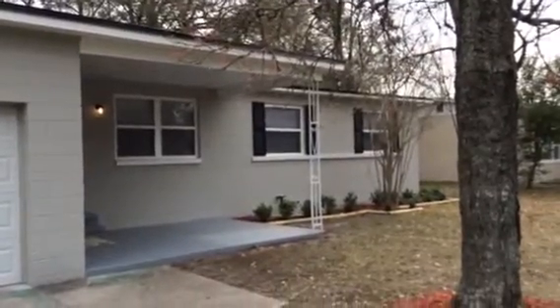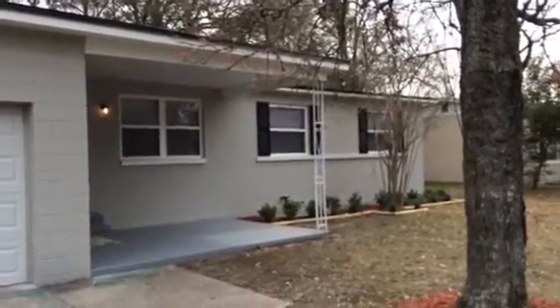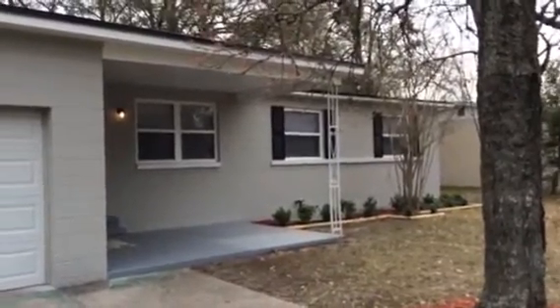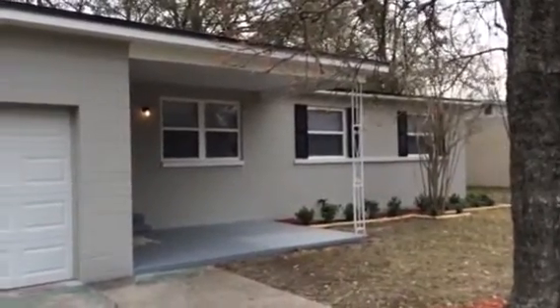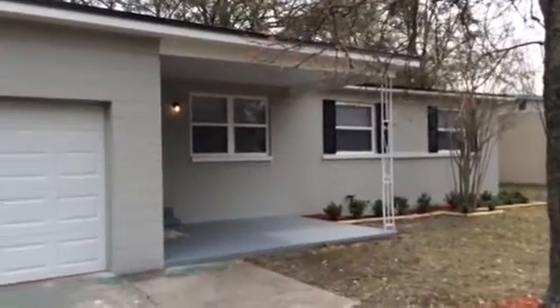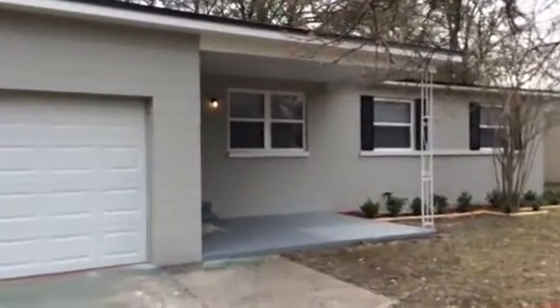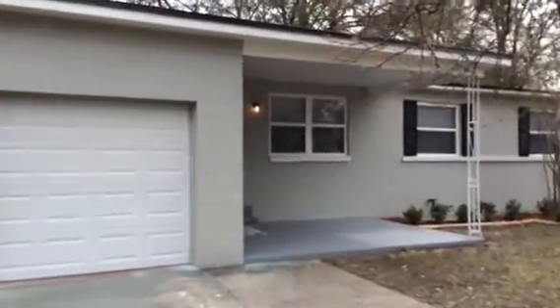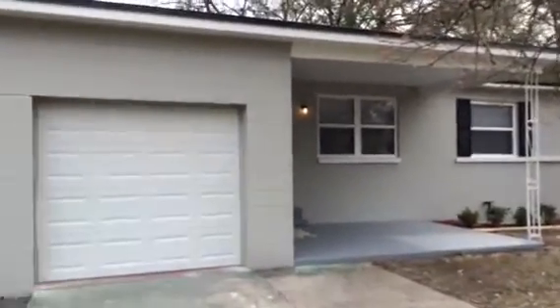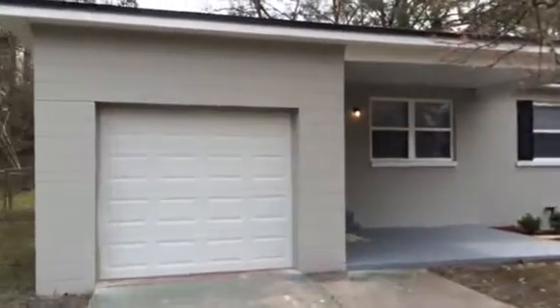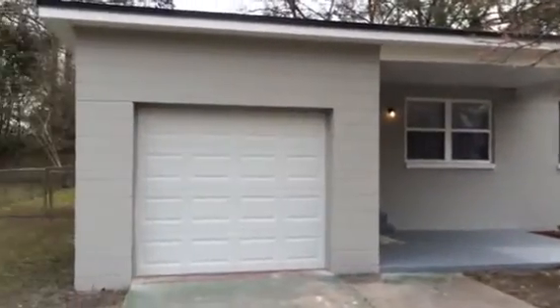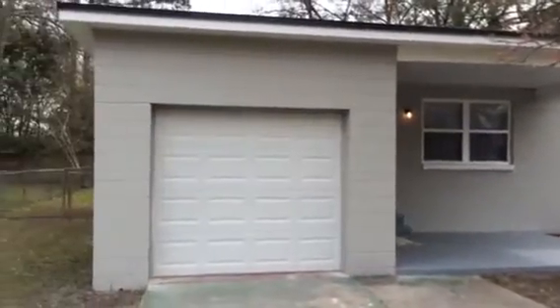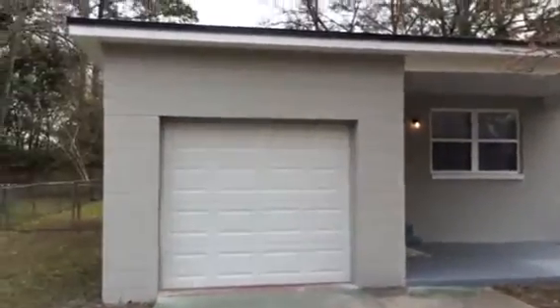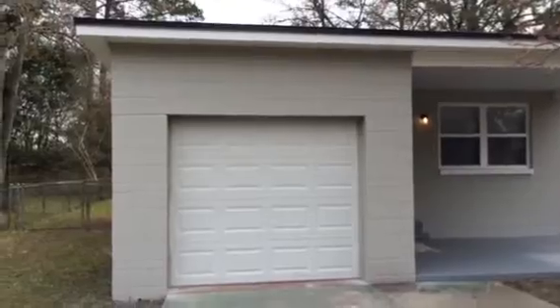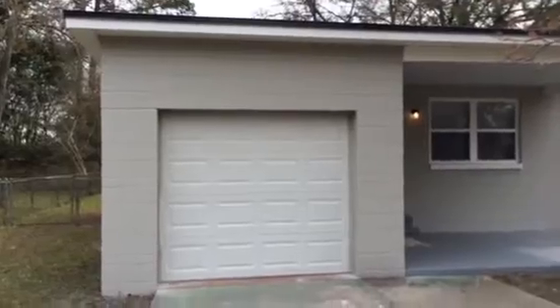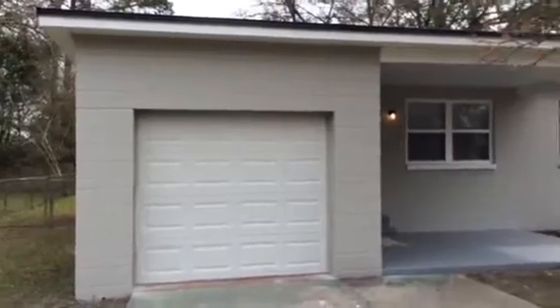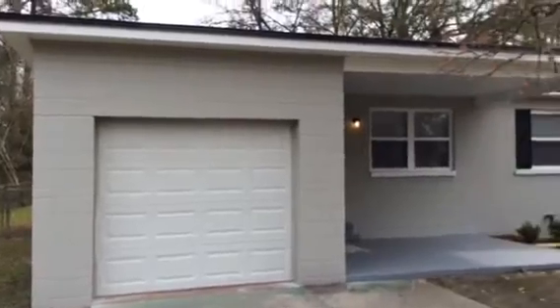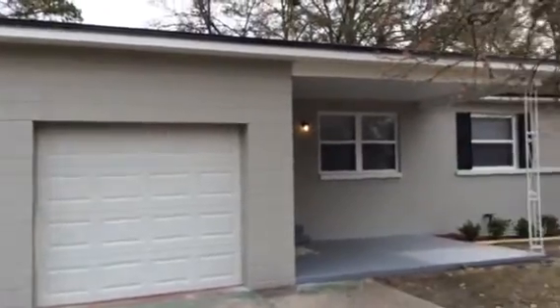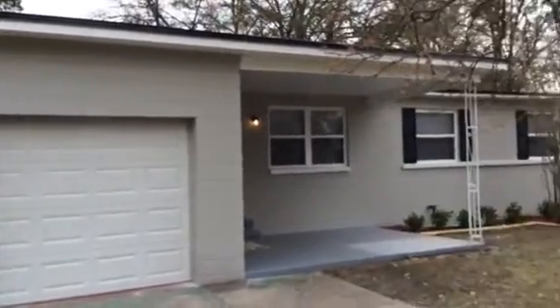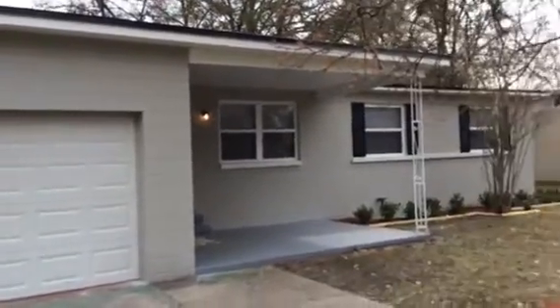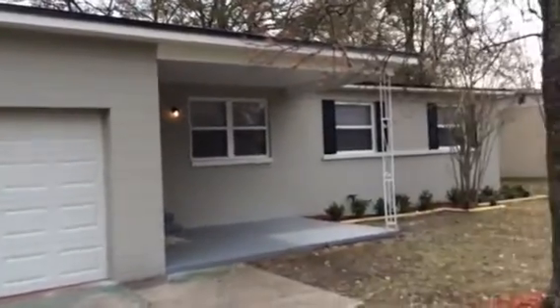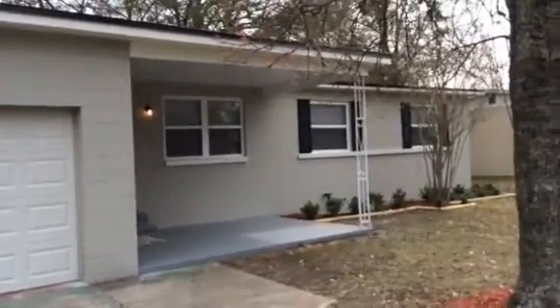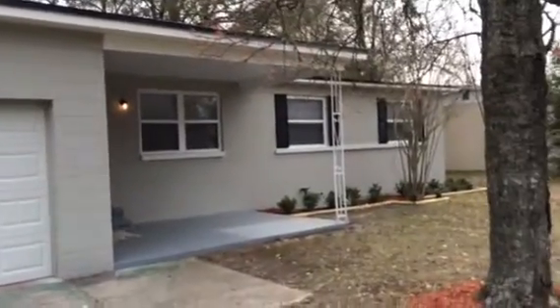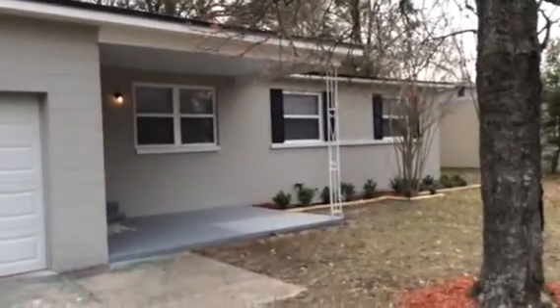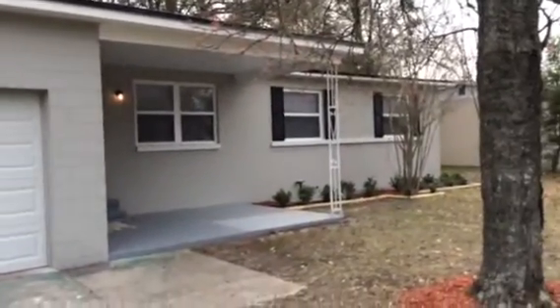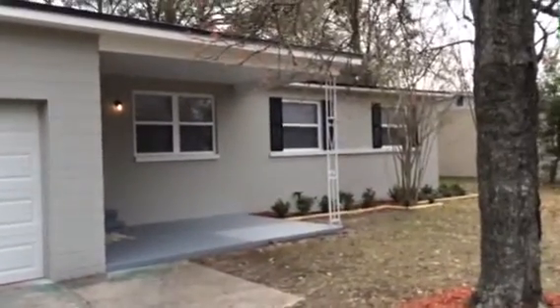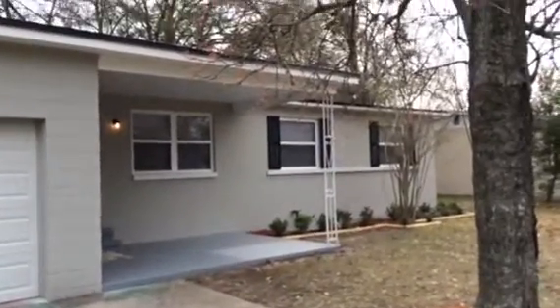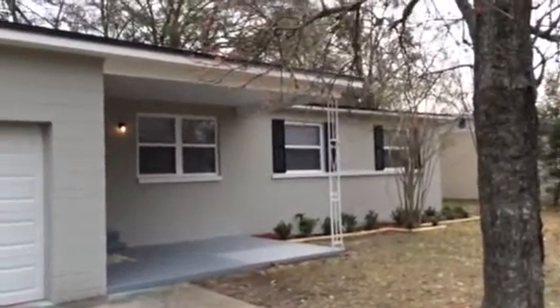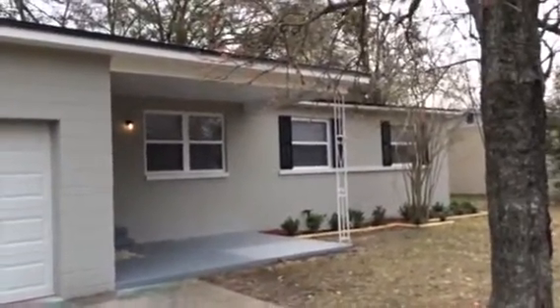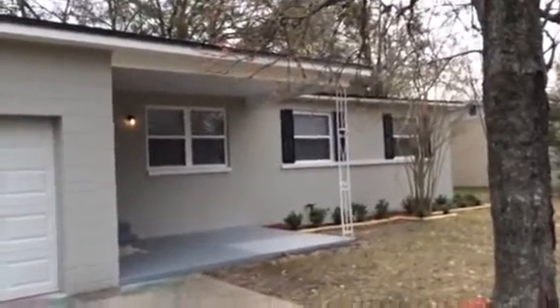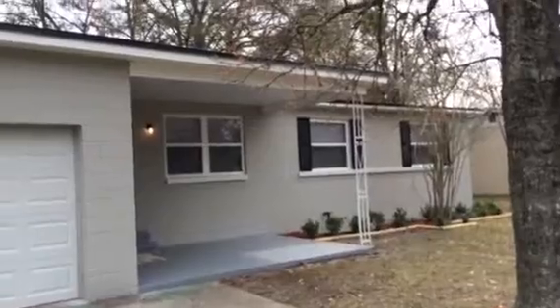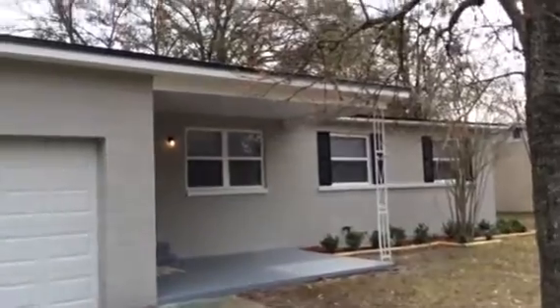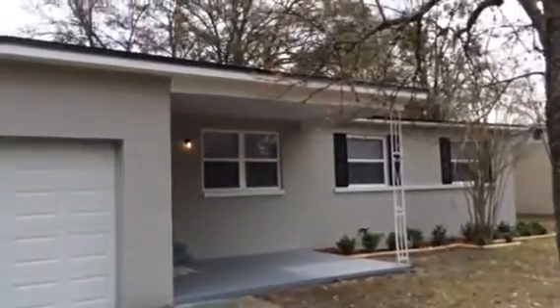Hey, it's John with JWB and I'm at 5121 Whitby Avenue on the west side of Jacksonville for a final walkthrough. Our work on this renovation is complete and the house is ready for rent.